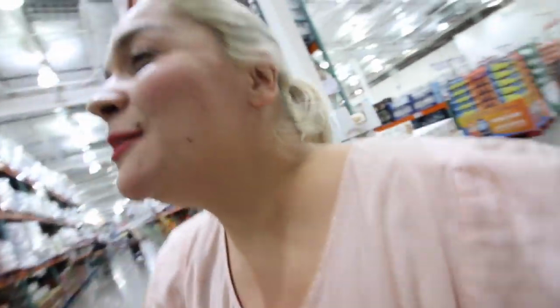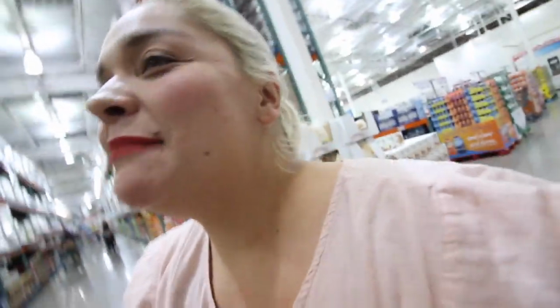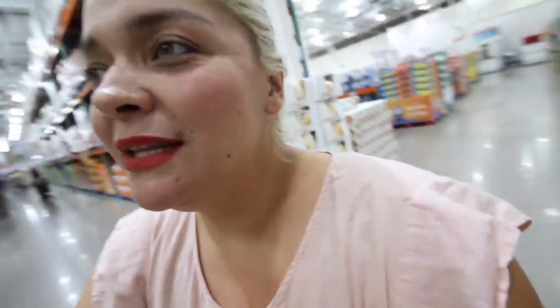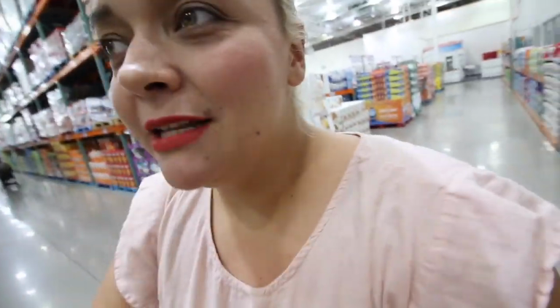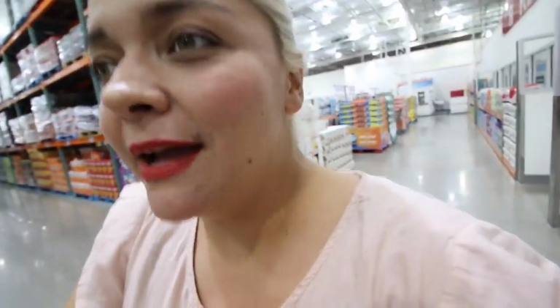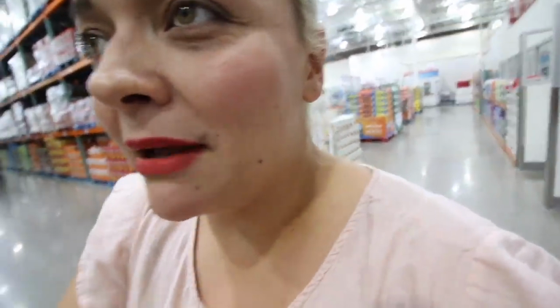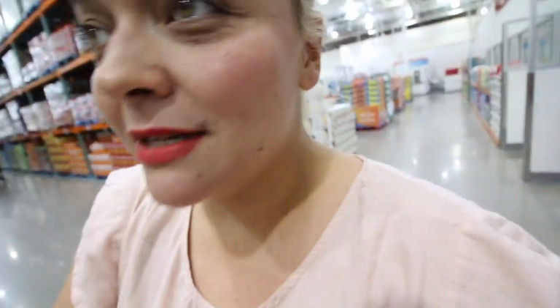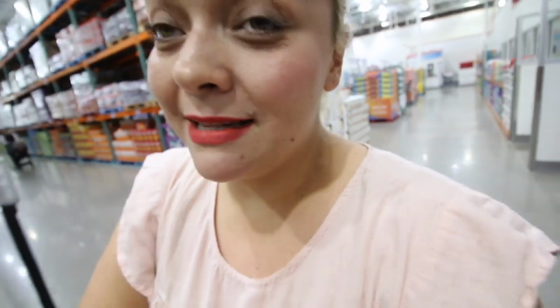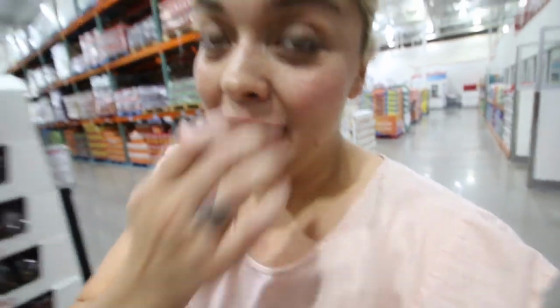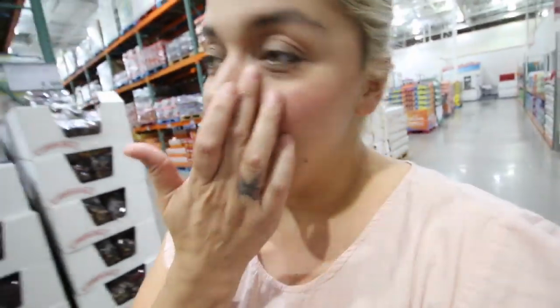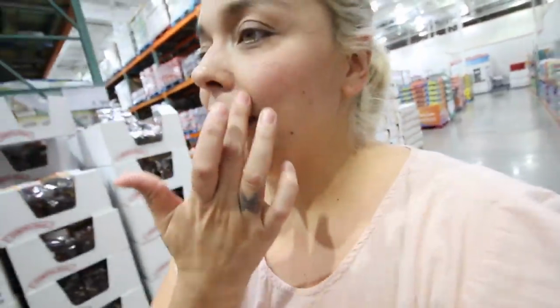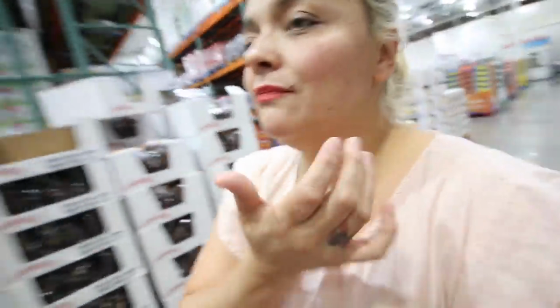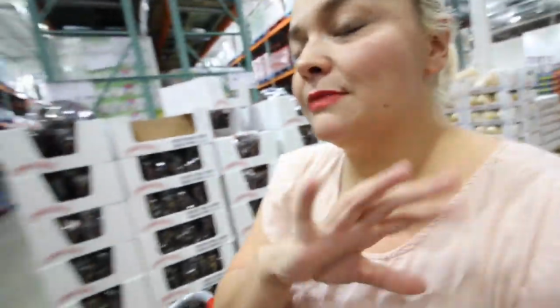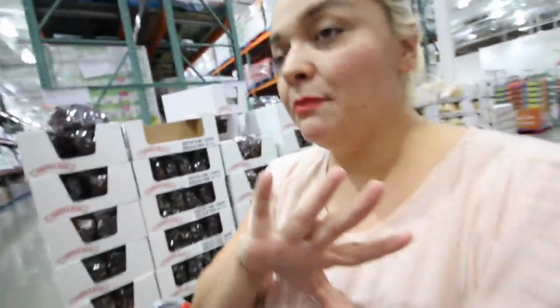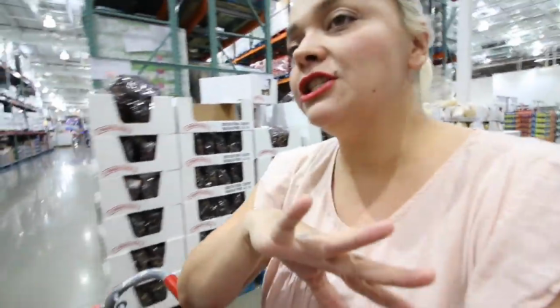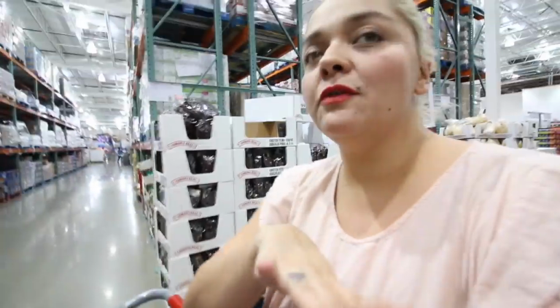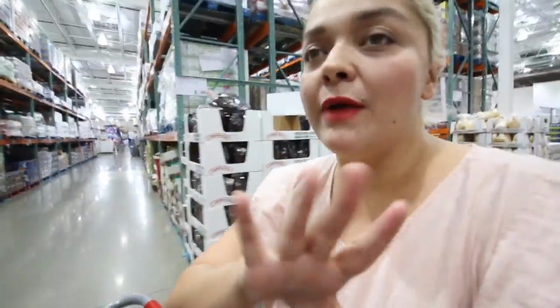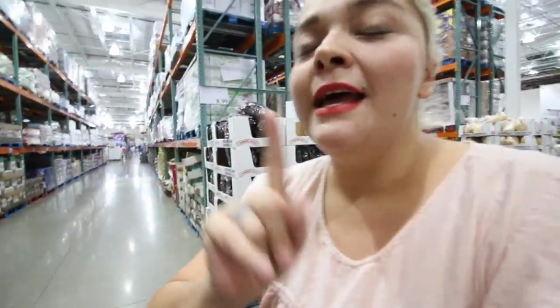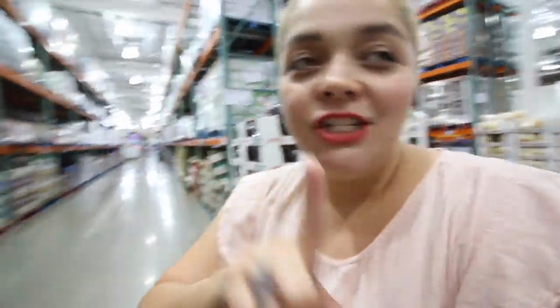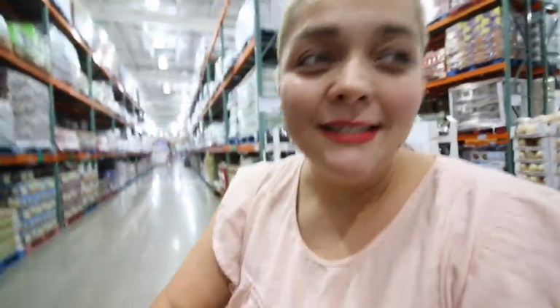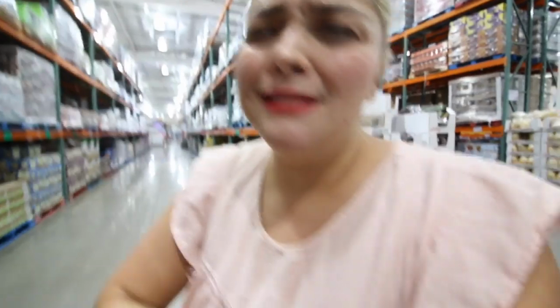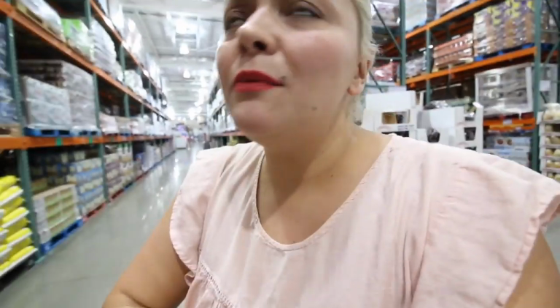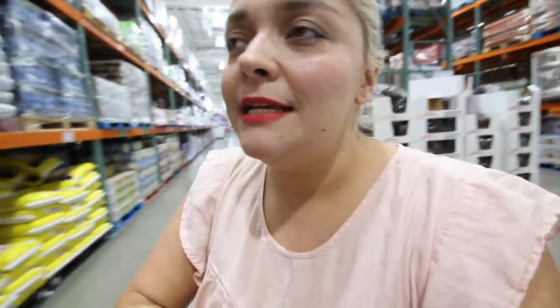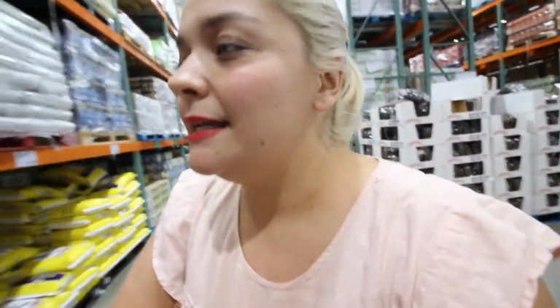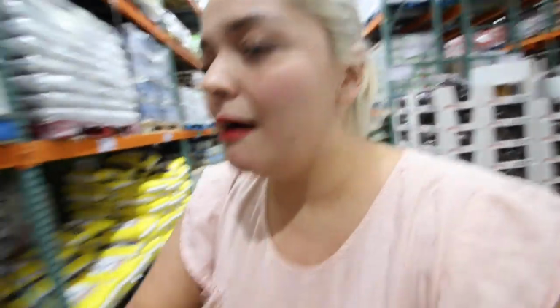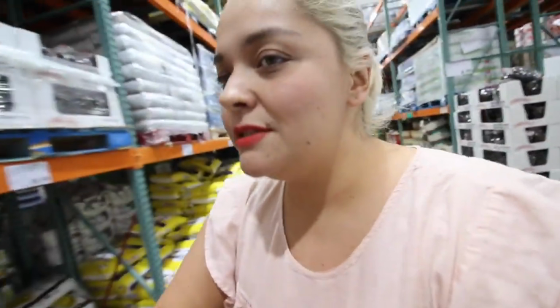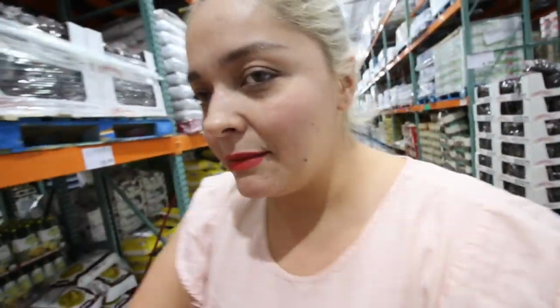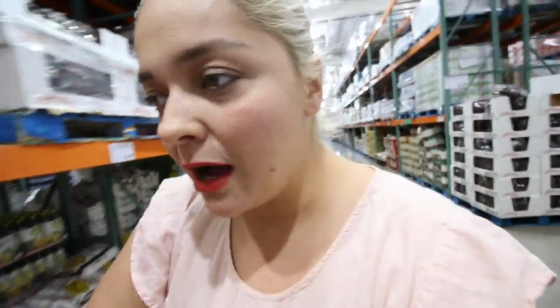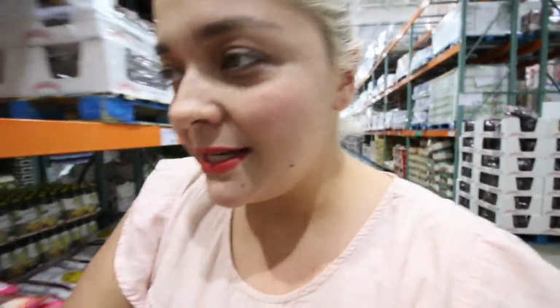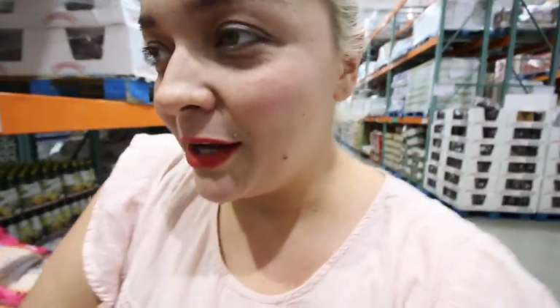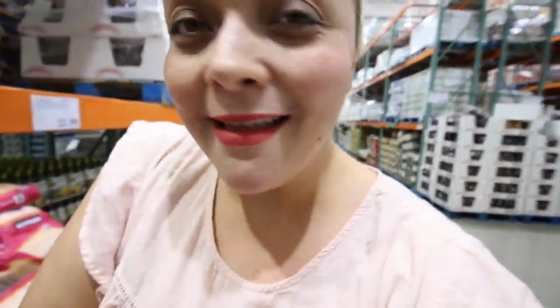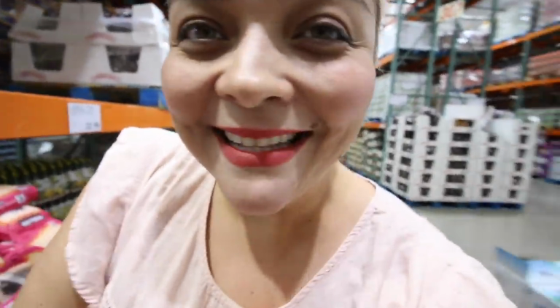Let me know in the comments what kind of tamales you want to see me make — pork, chicken, green, red, or cheese. Cheese is really easy. Let me know in the comments and I will get on that.